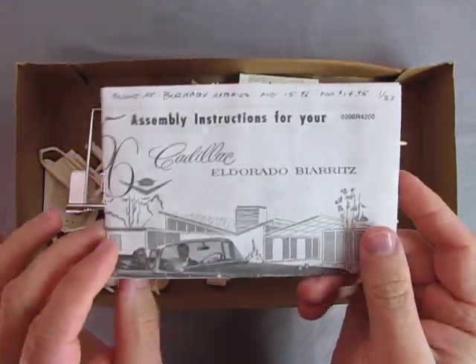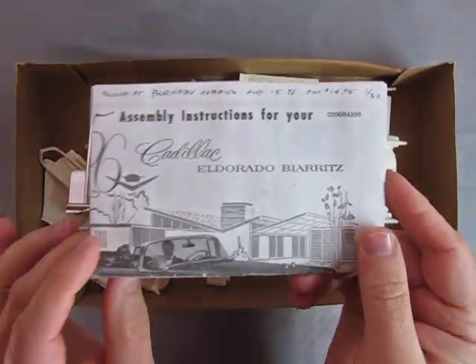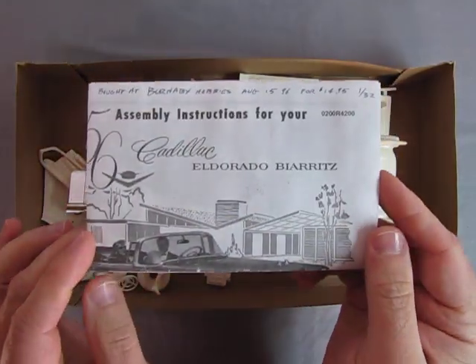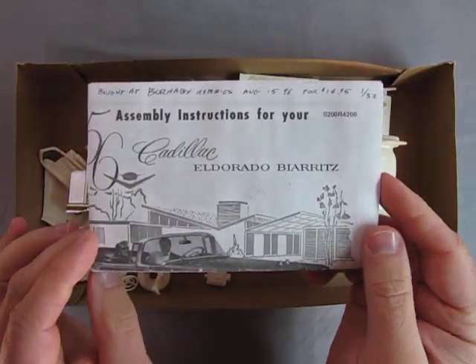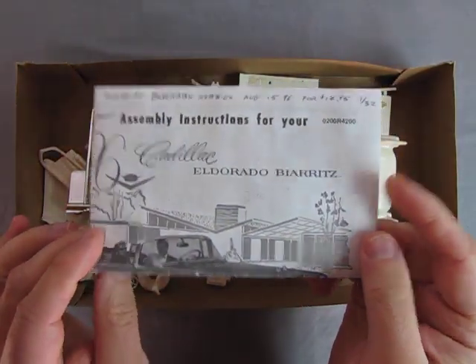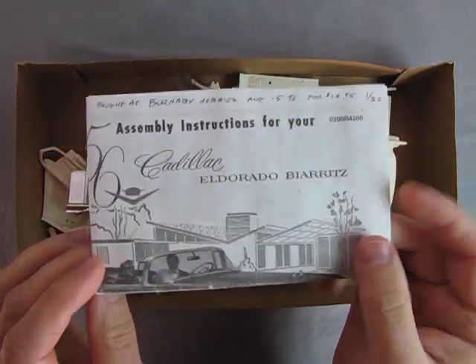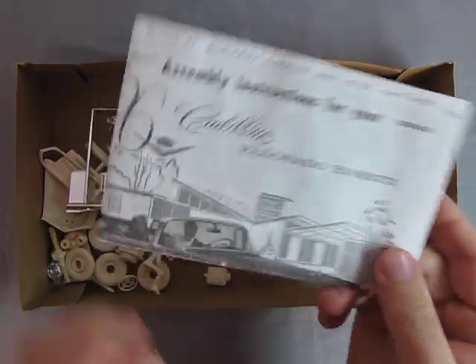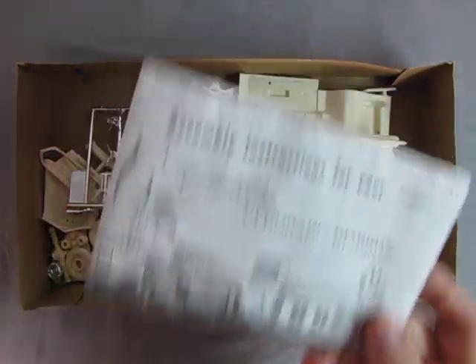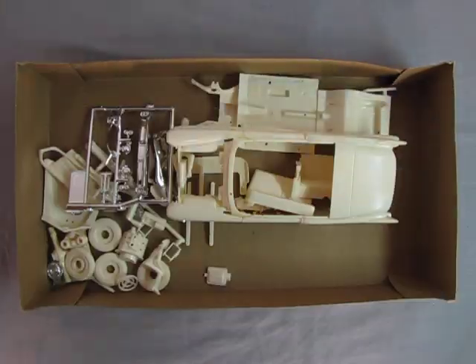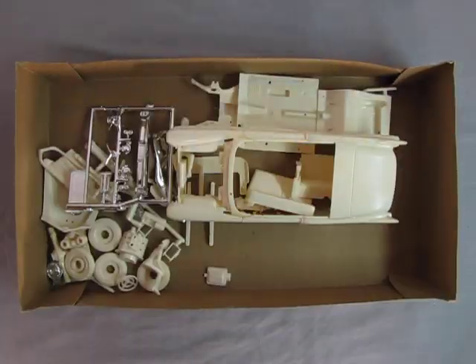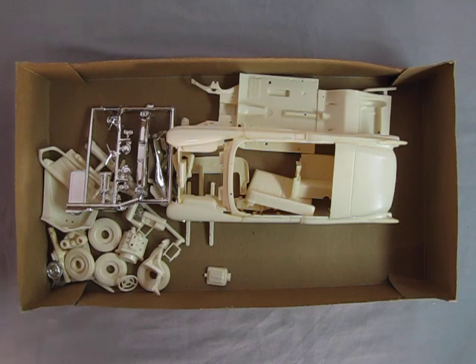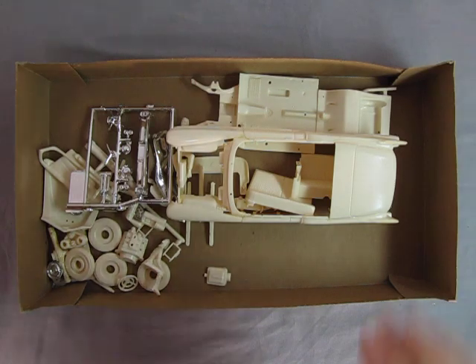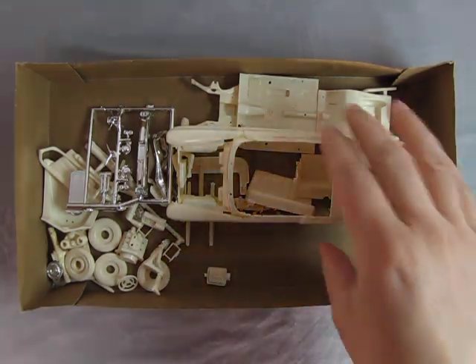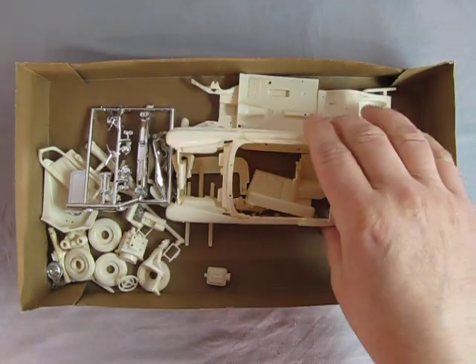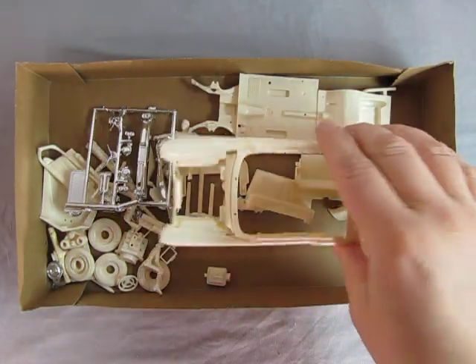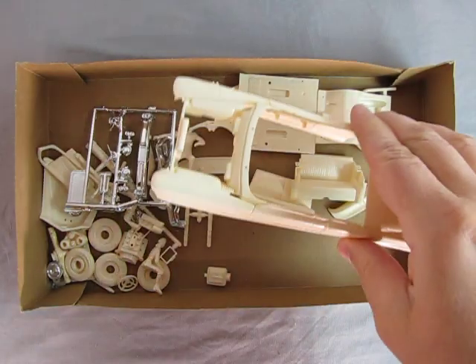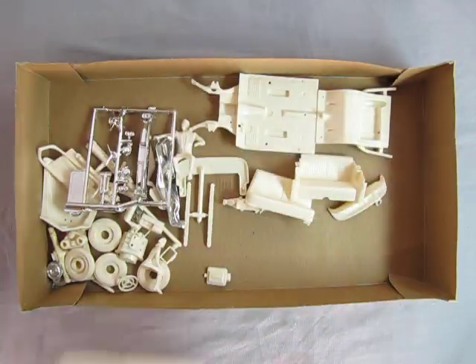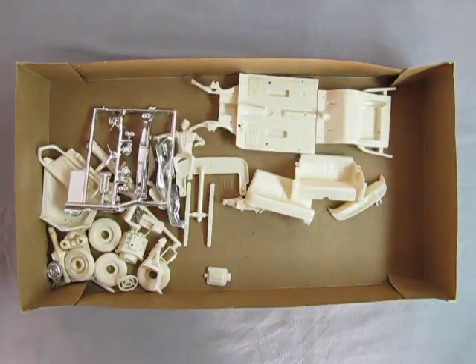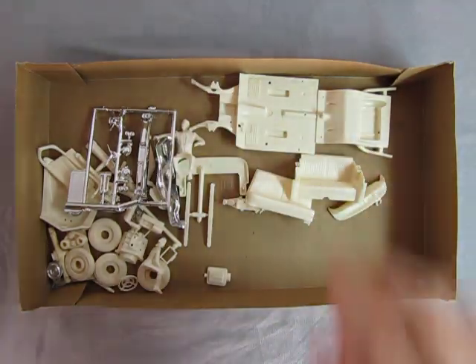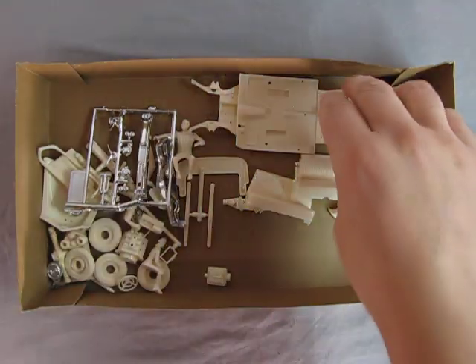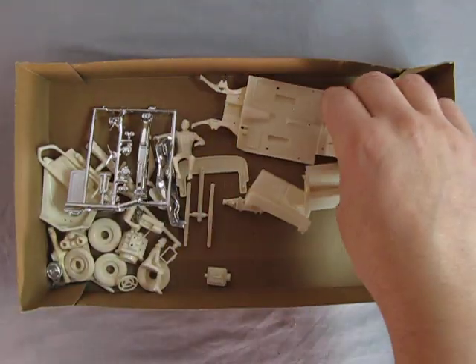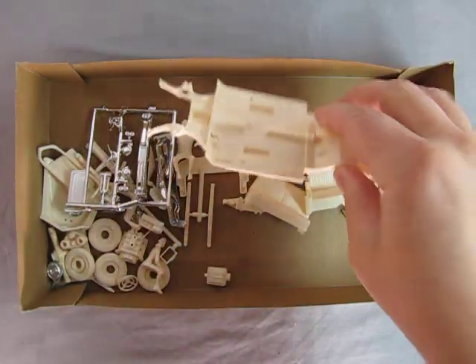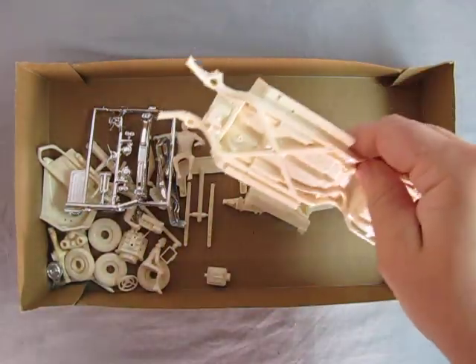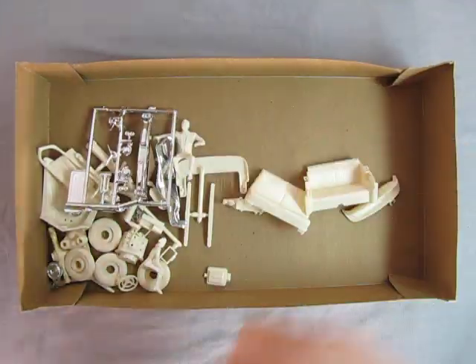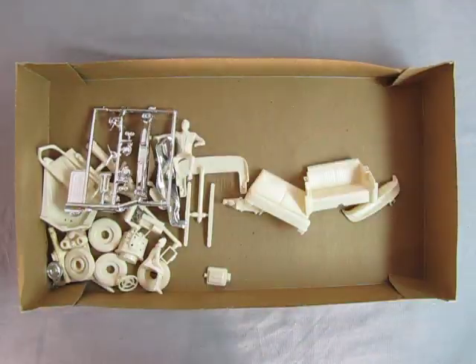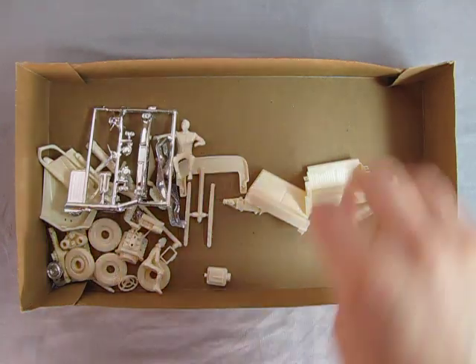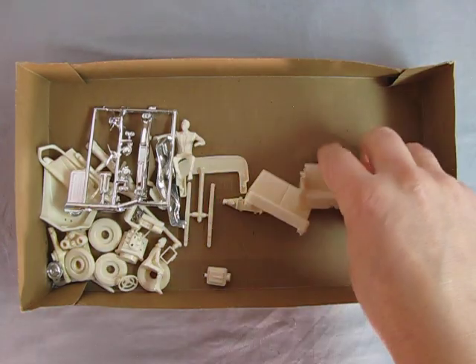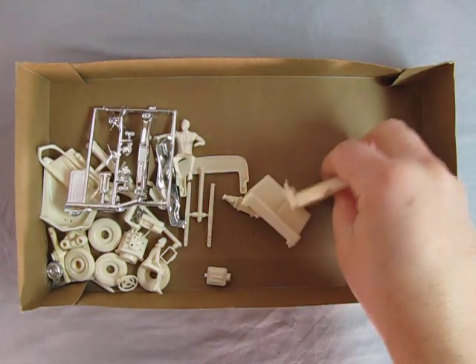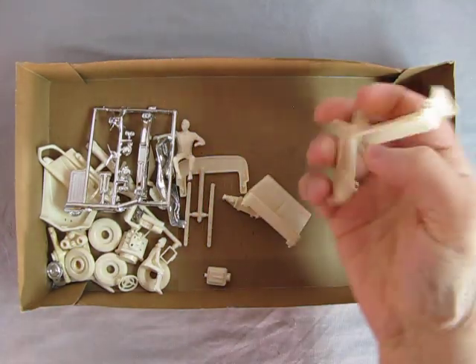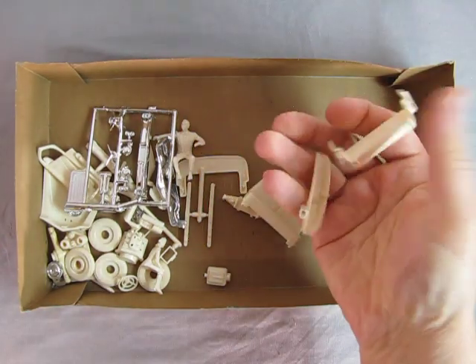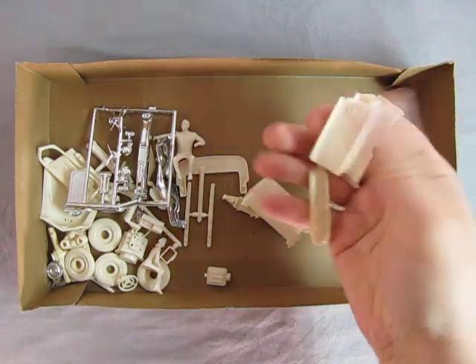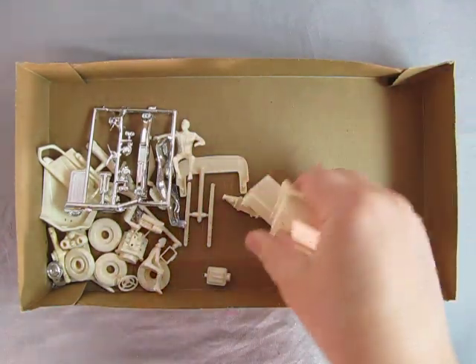So here we have the instructions, which Danny the dog will be looking at a little later on. I have the body, the chassis and floor pan, and then the seats and the dashboard.